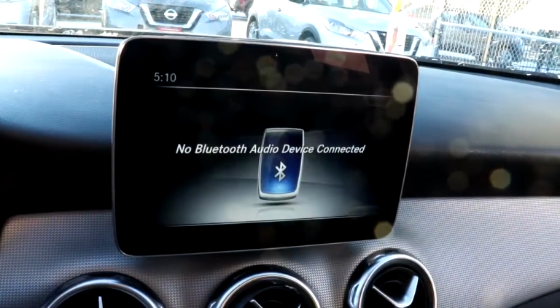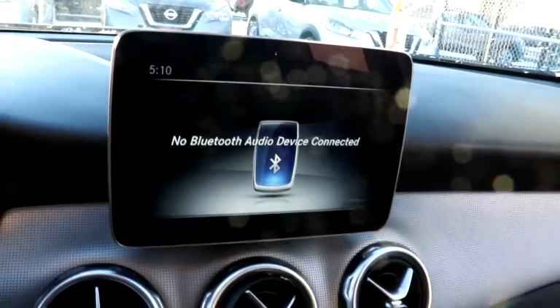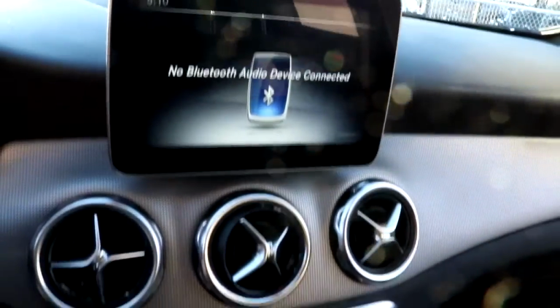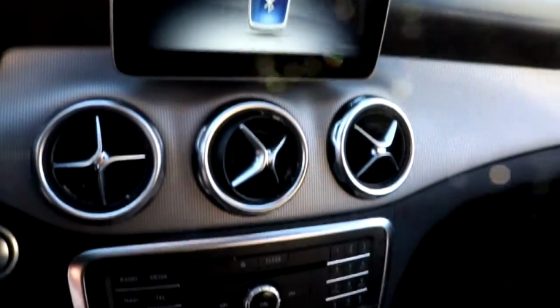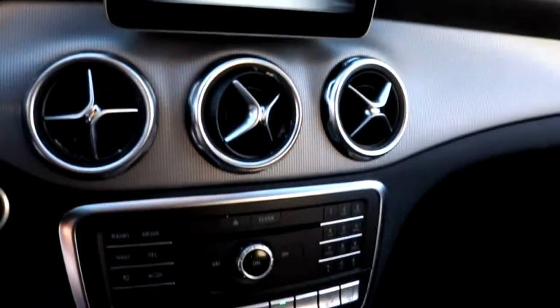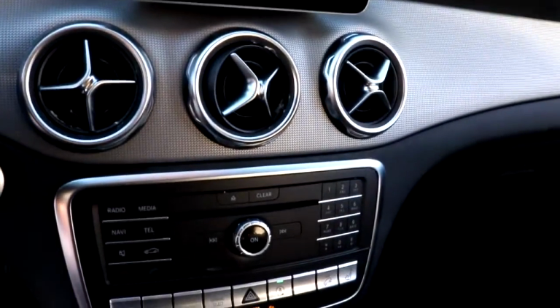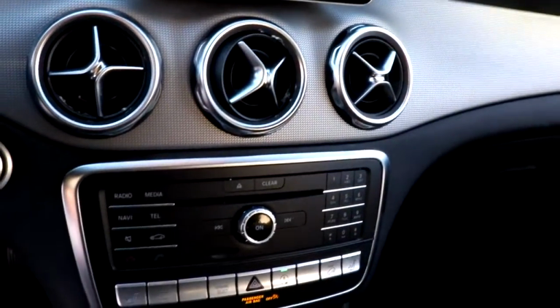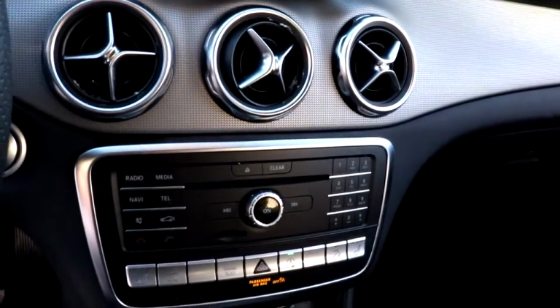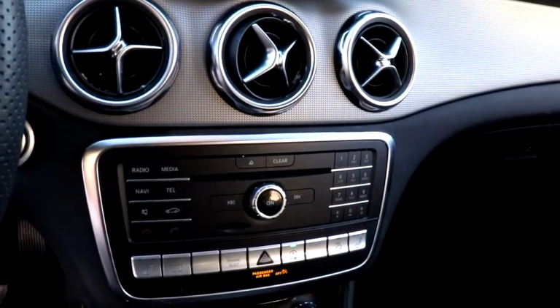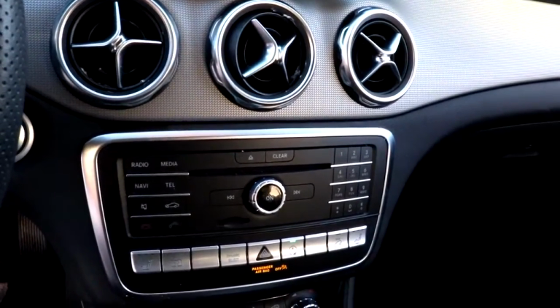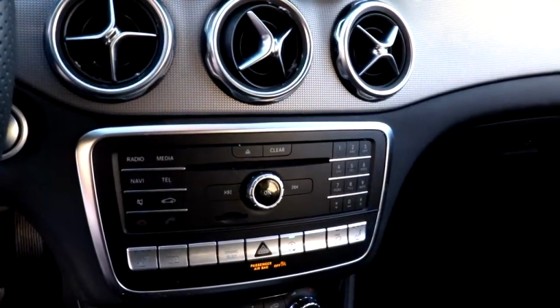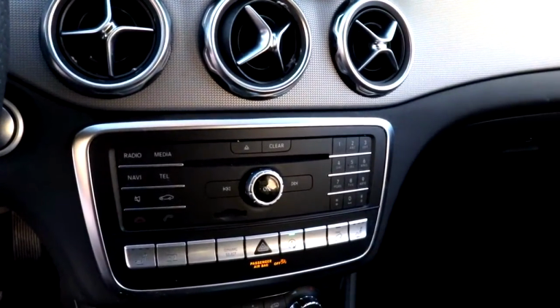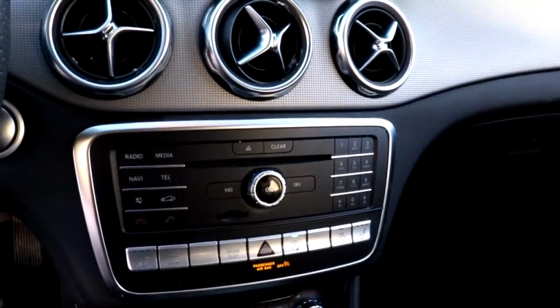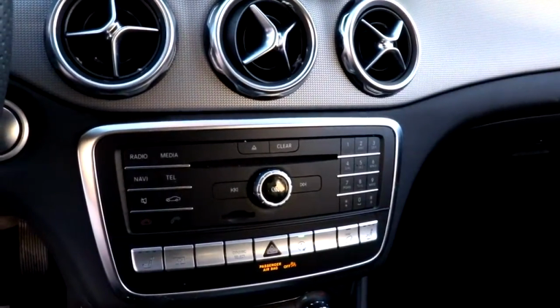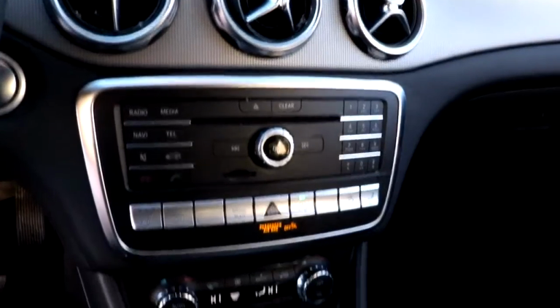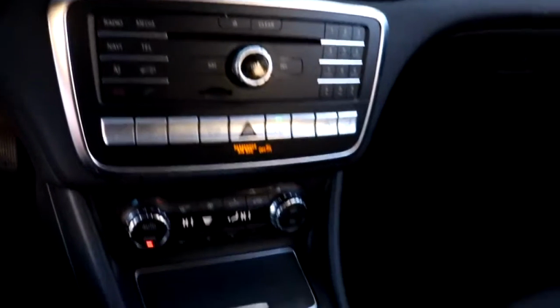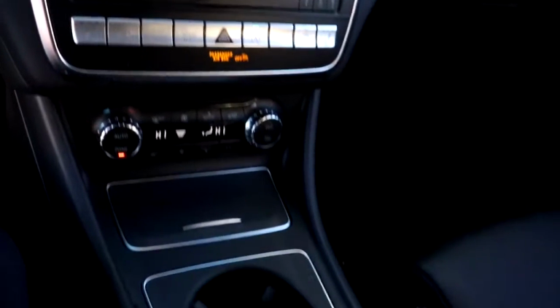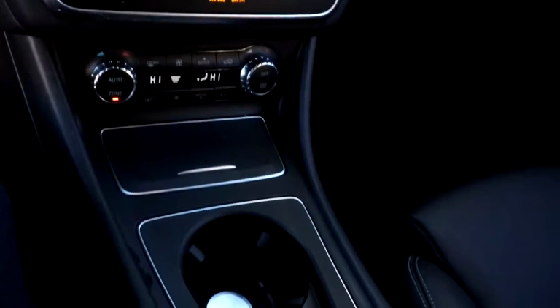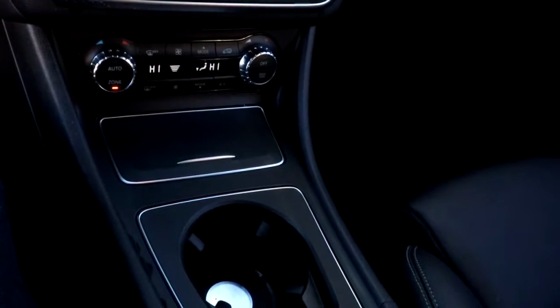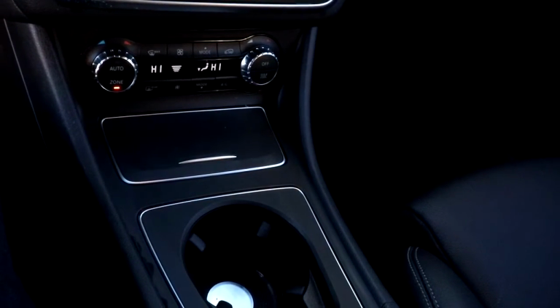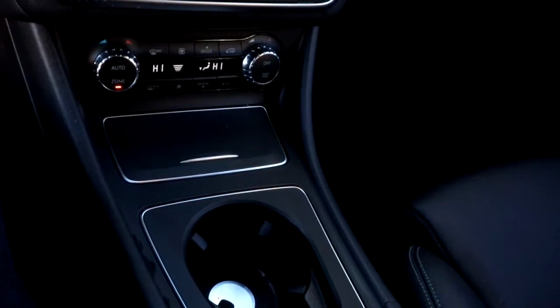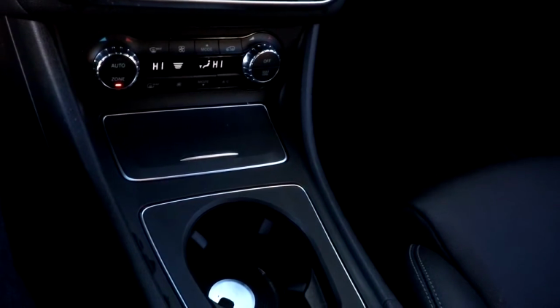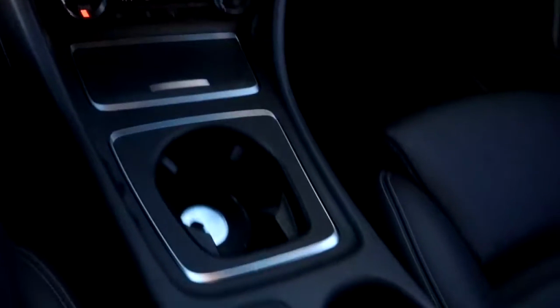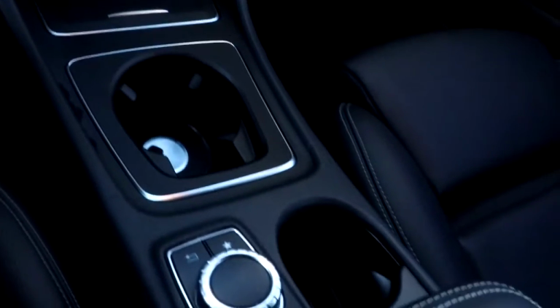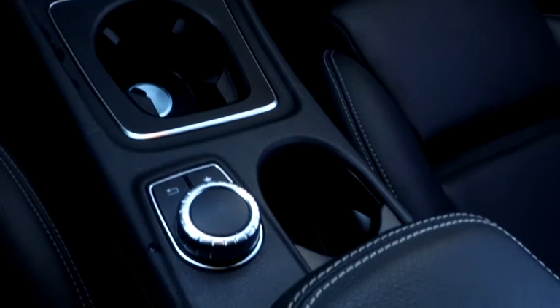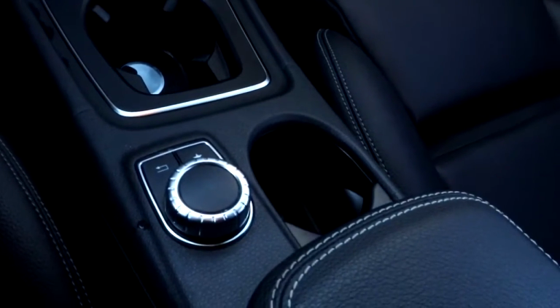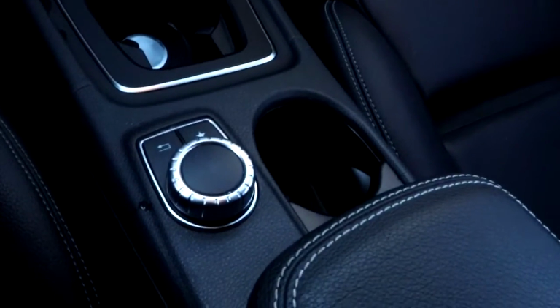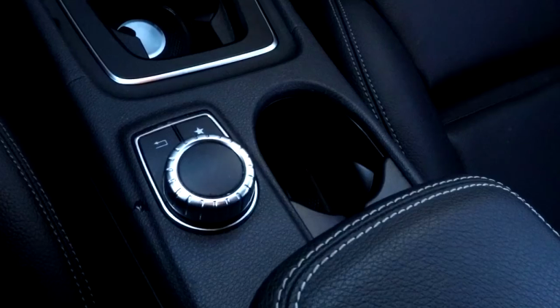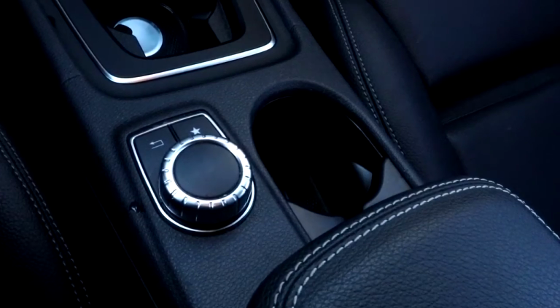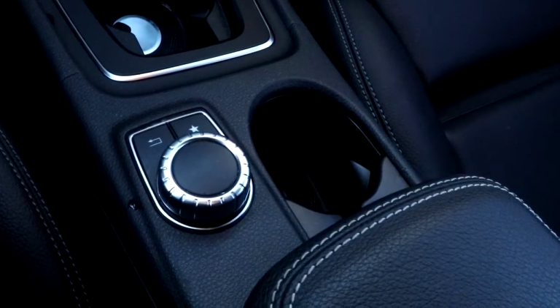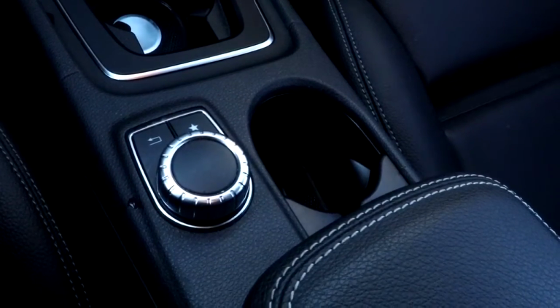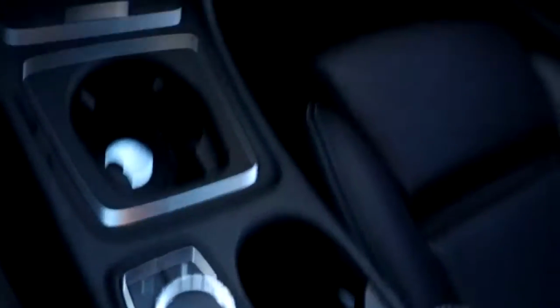Bold feelings of elegance and capability flow through every drive in this well-equipped GLA 250. Treat yourself to a road test today. Our staff will toss you the keys and give you an outstanding customer experience.